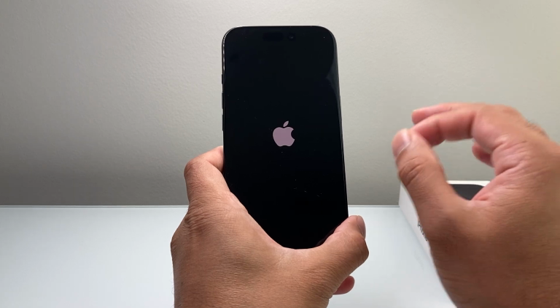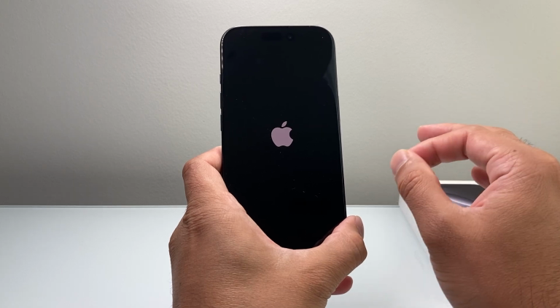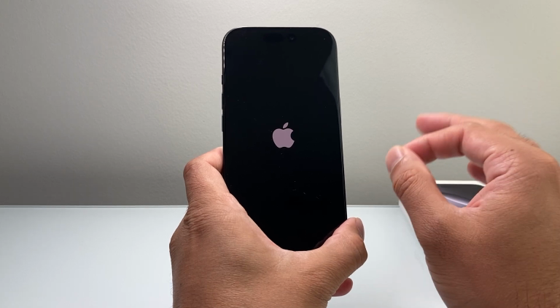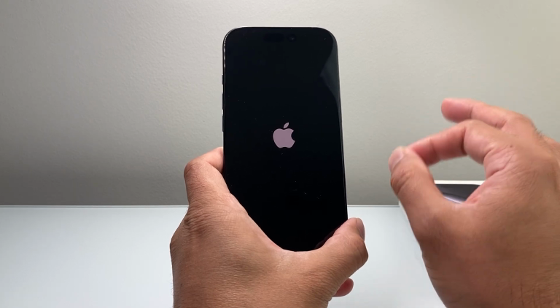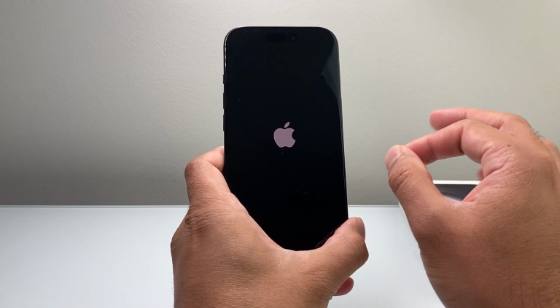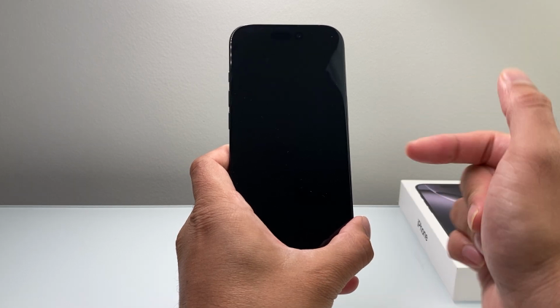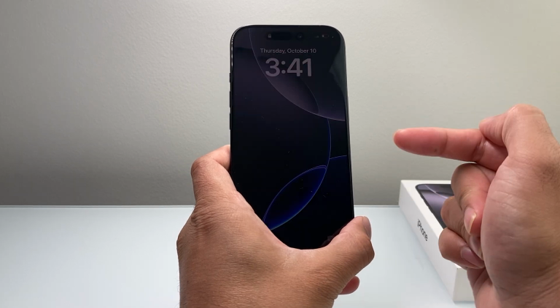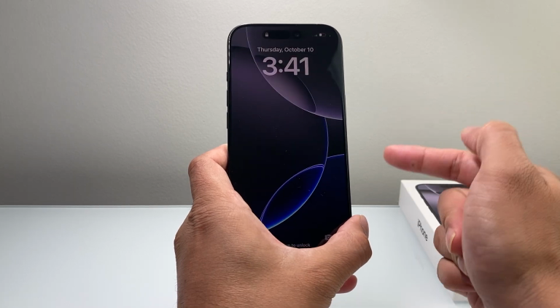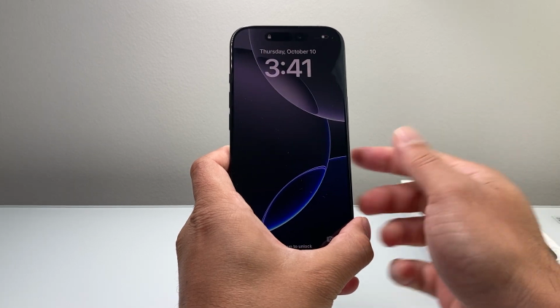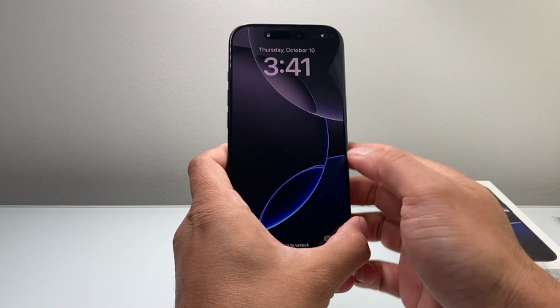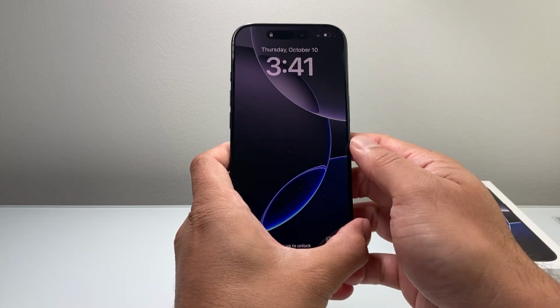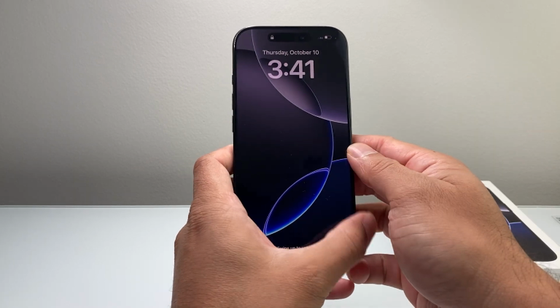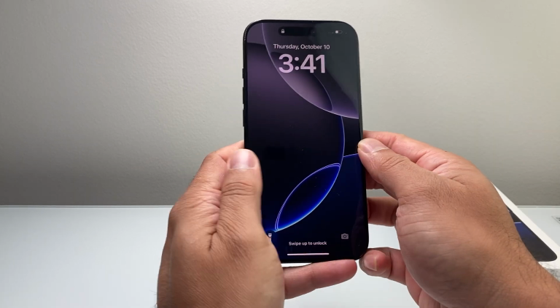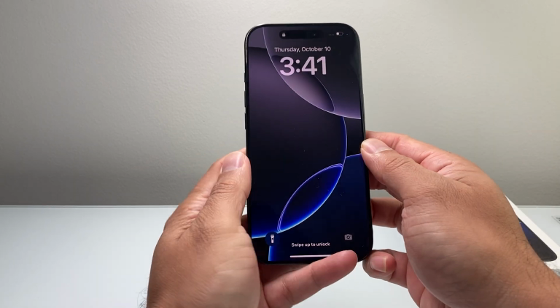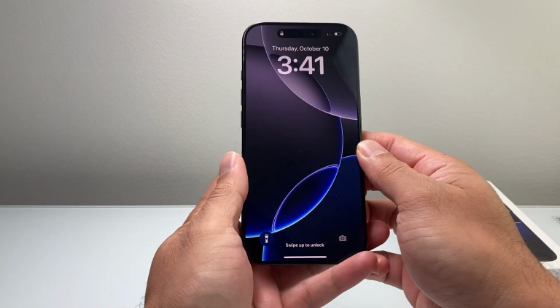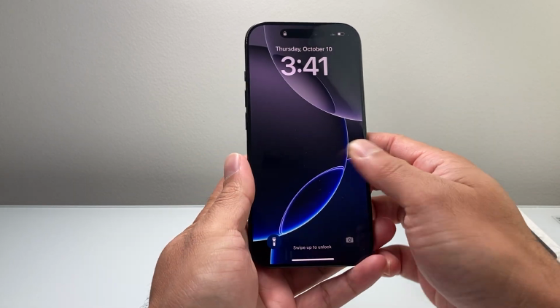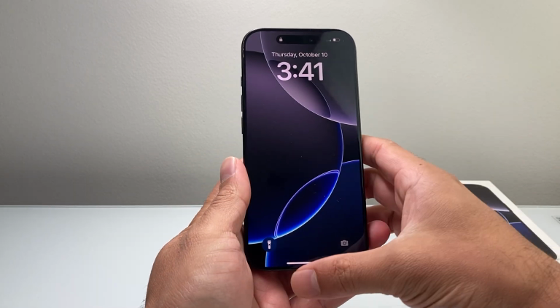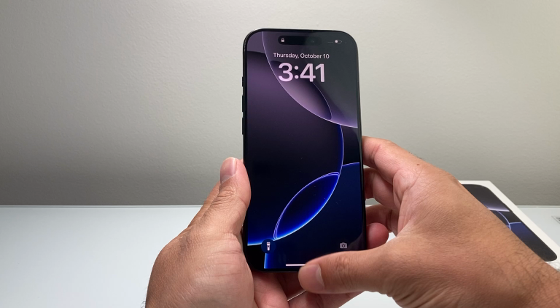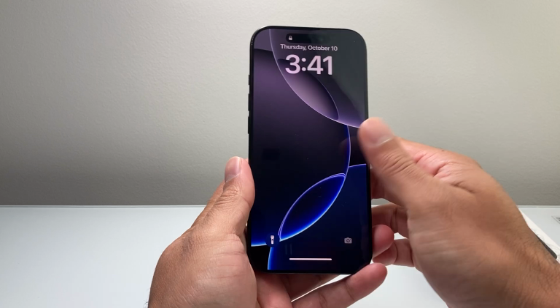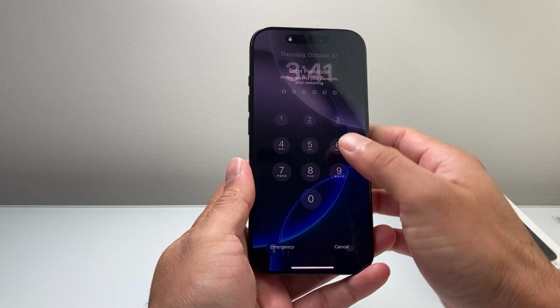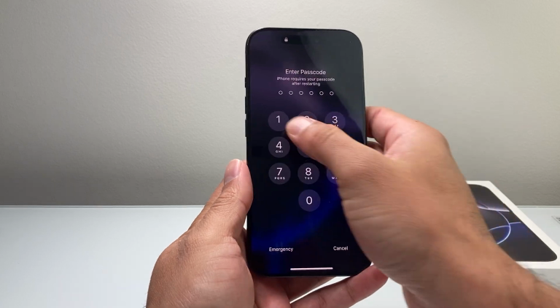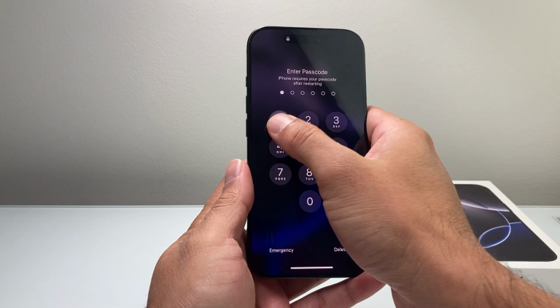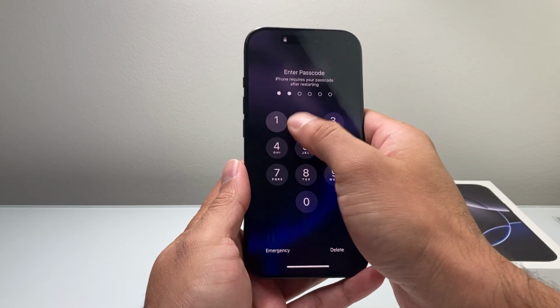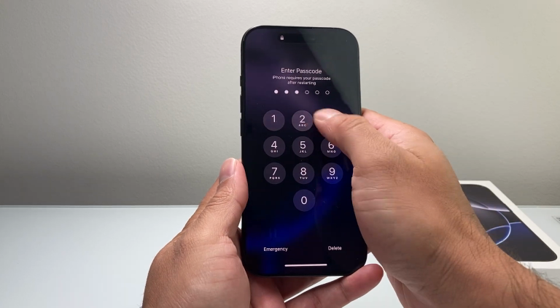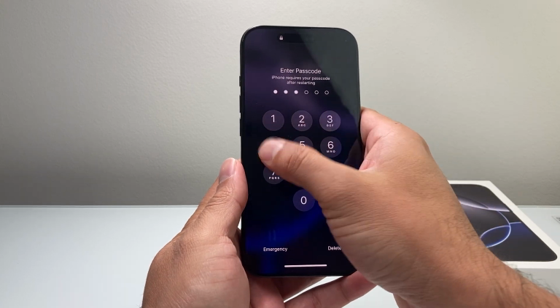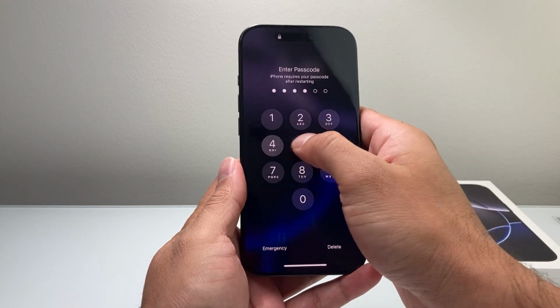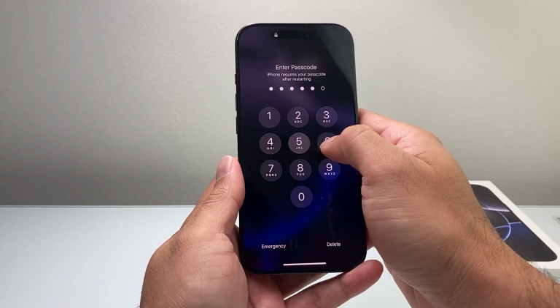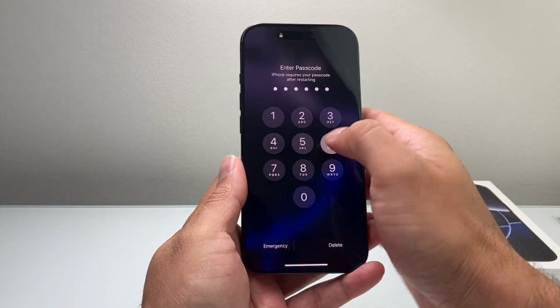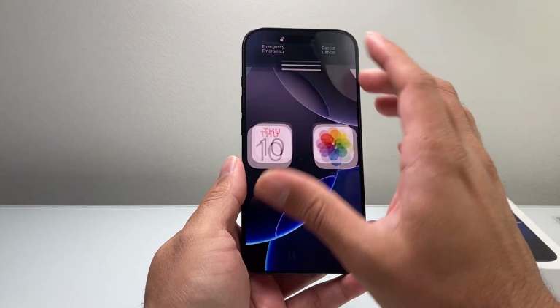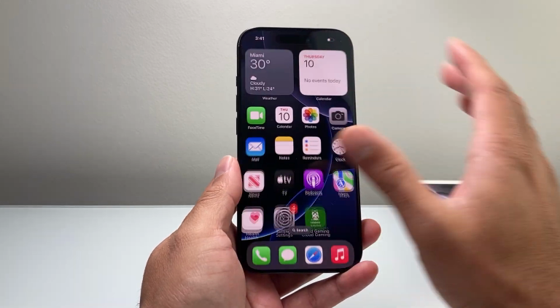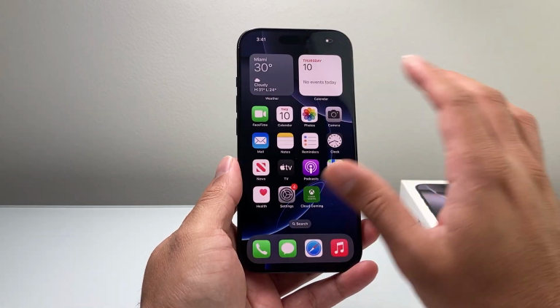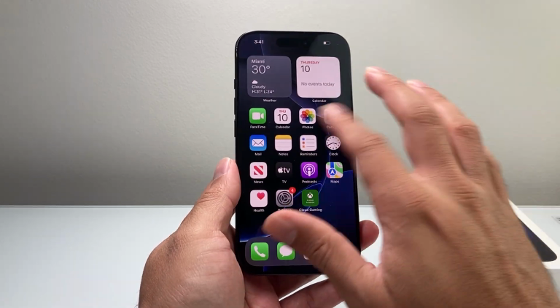Most likely this is going to be the quickest, easiest, and Apple's number one troubleshooting step when it comes to any phone that's frozen, stuck, glitching, or whatever the case is.